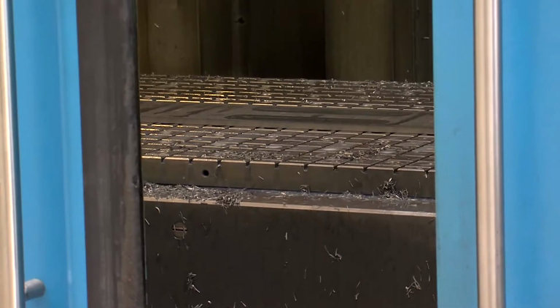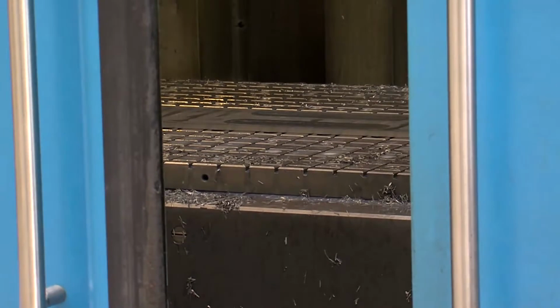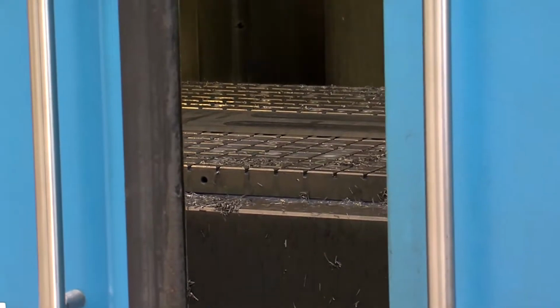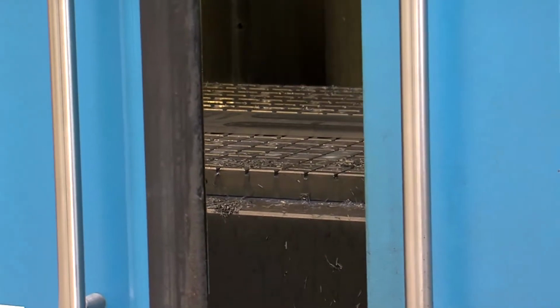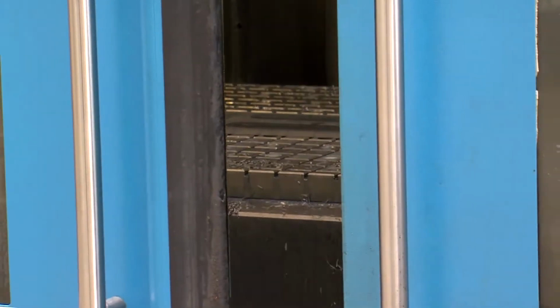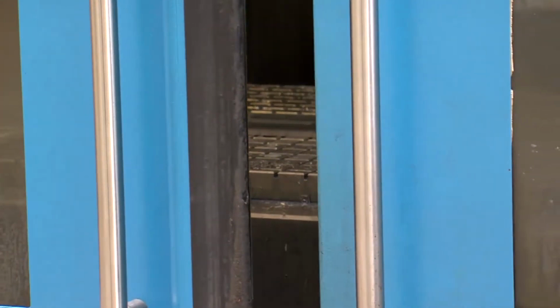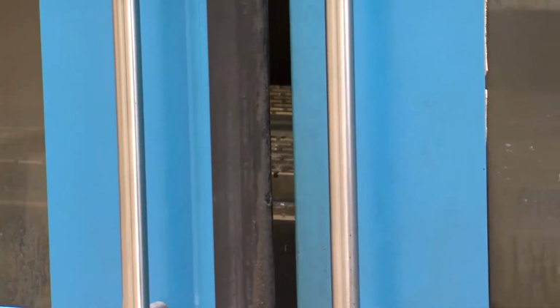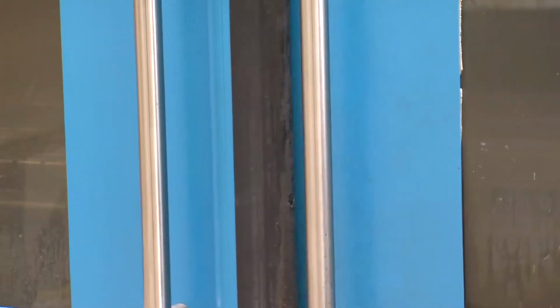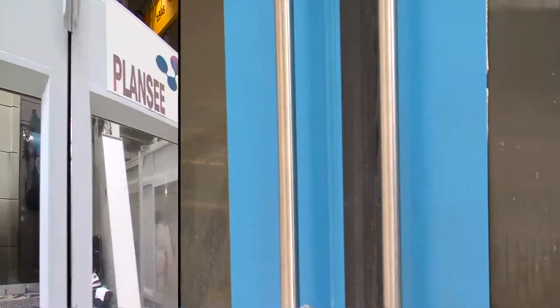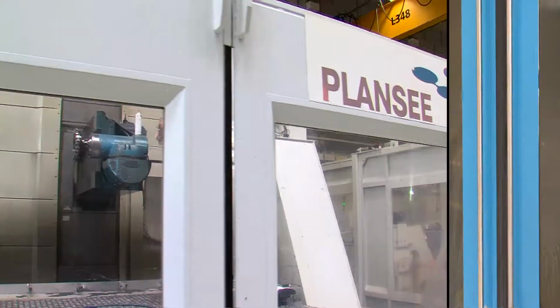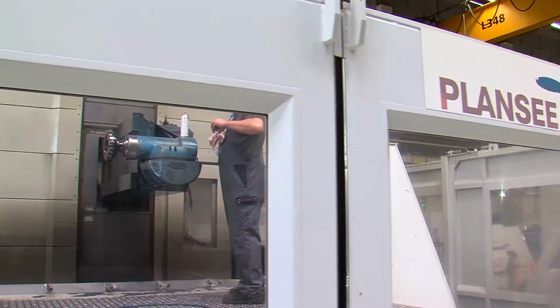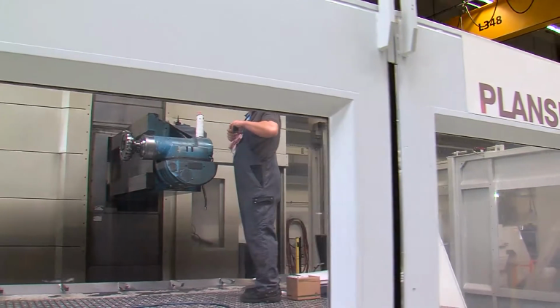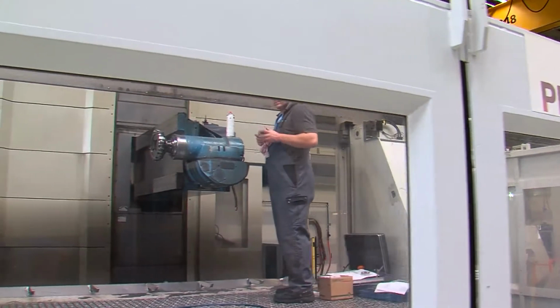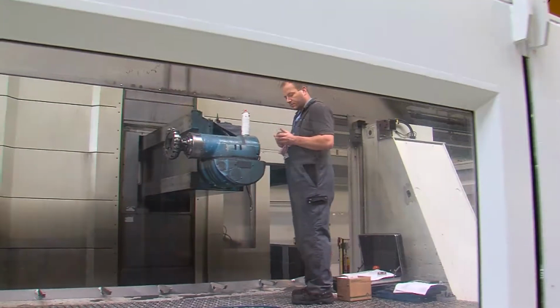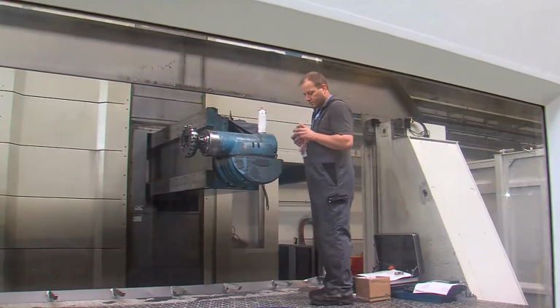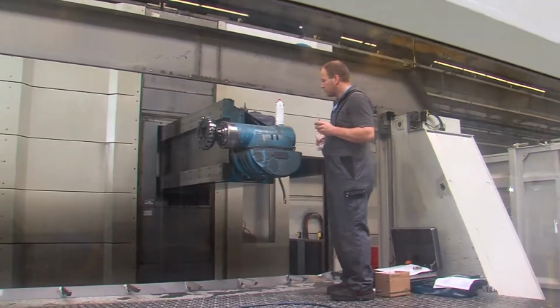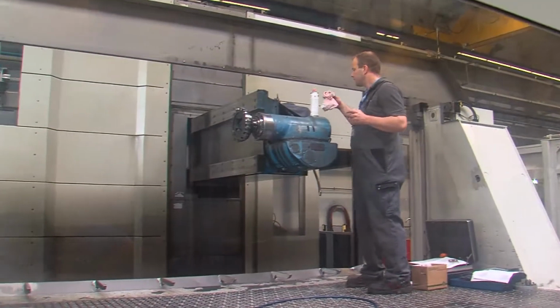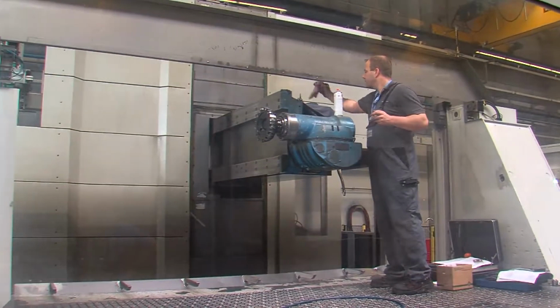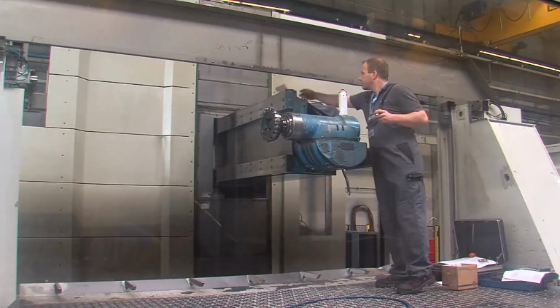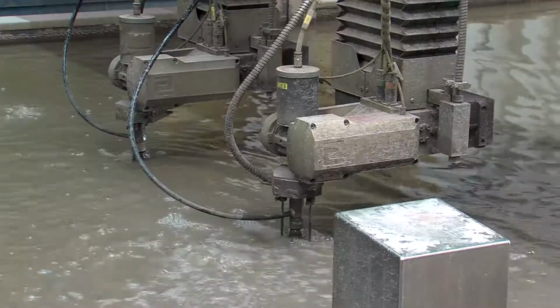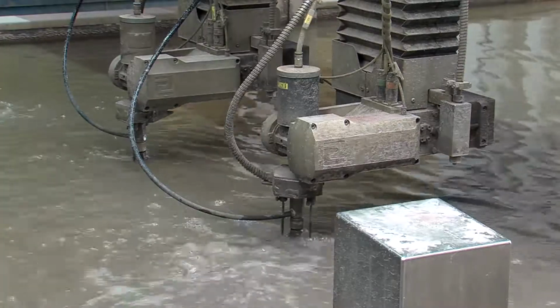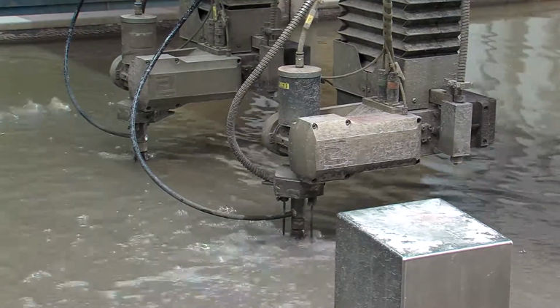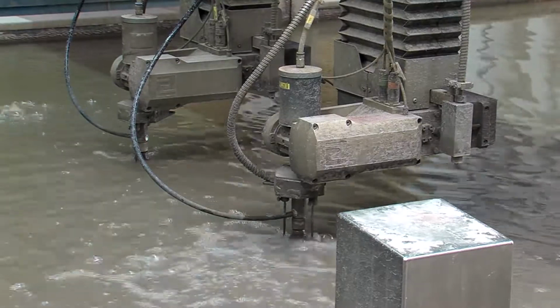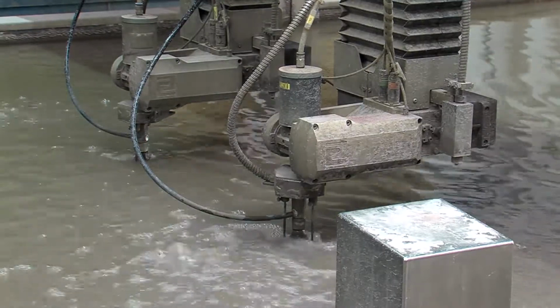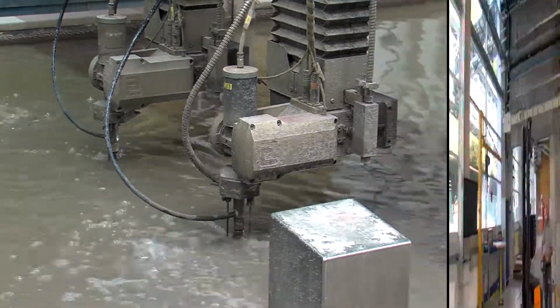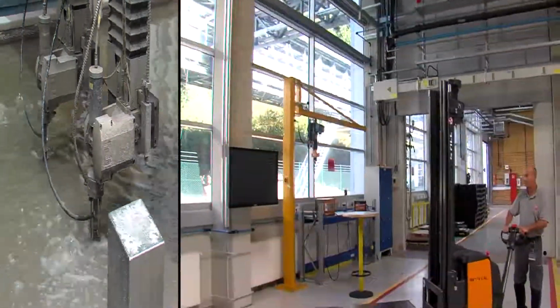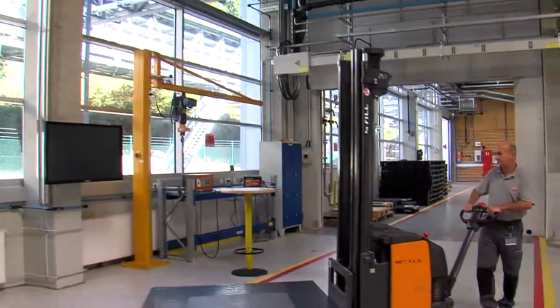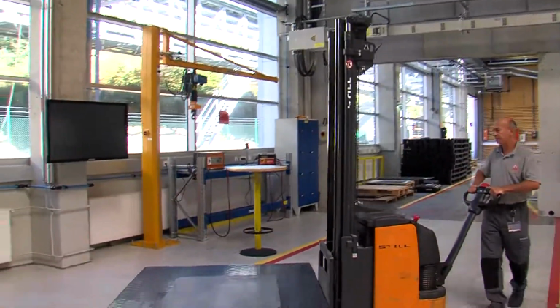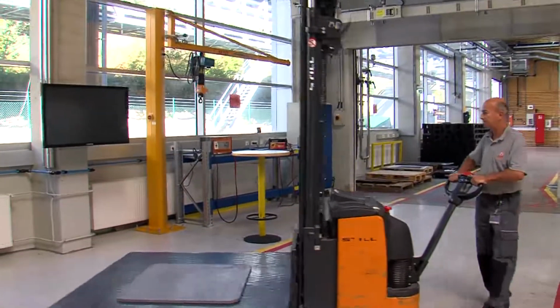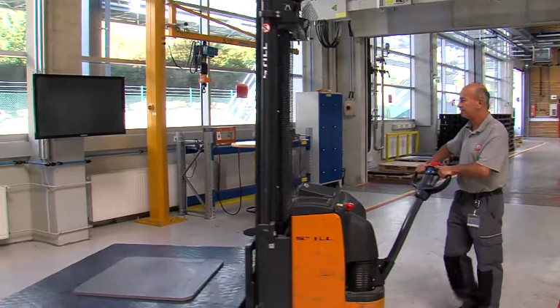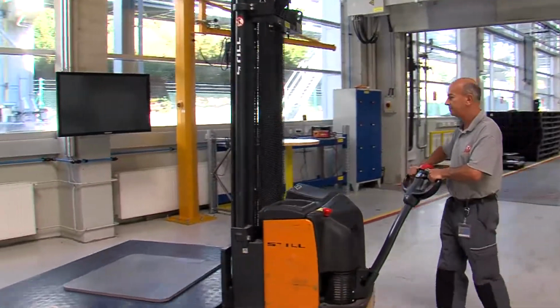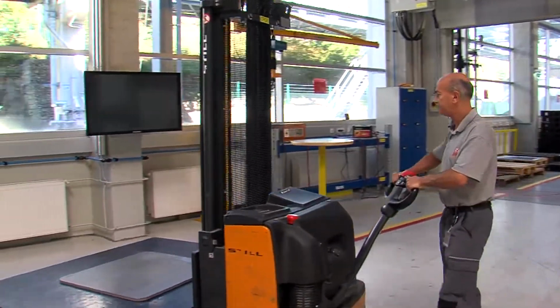Is this machine a bottleneck because the system frequently has errors? In this case, maintenance must be improved. Or is this machine a bottleneck because the material is missing? In this case, logistics should be improved.